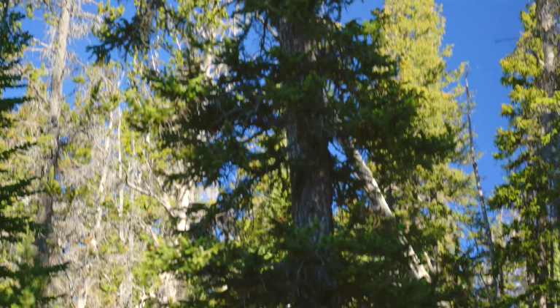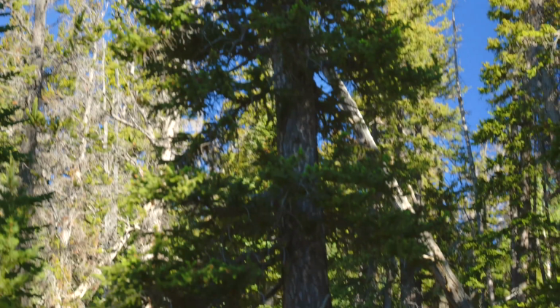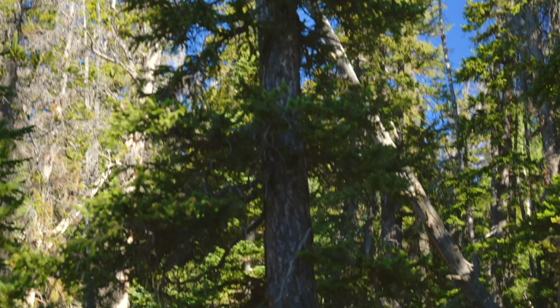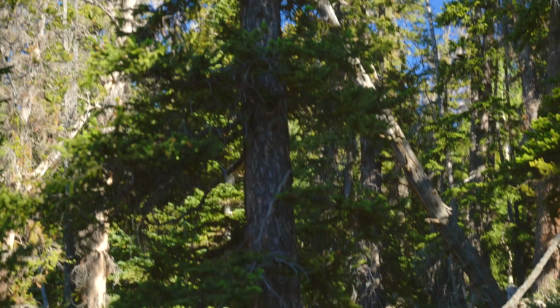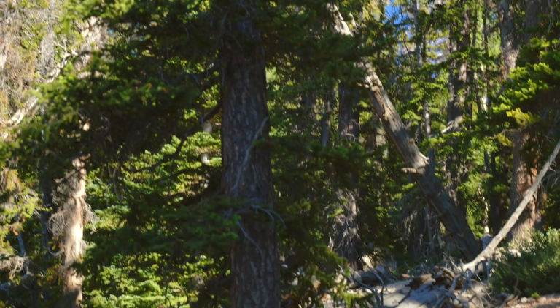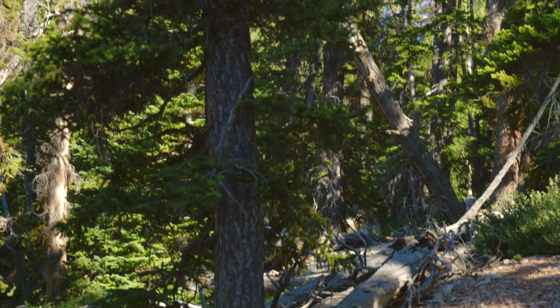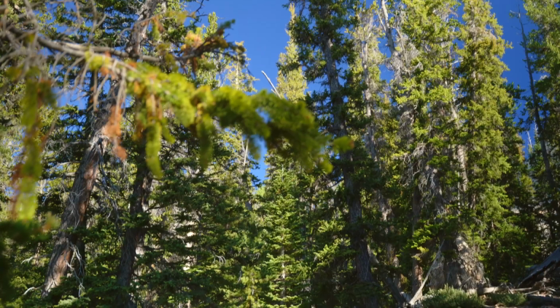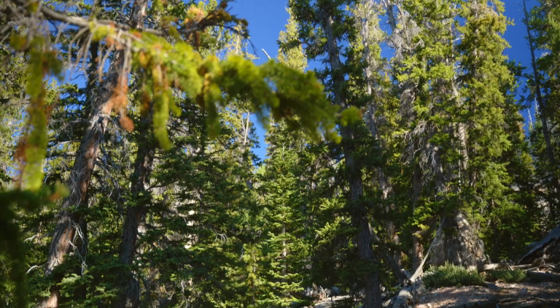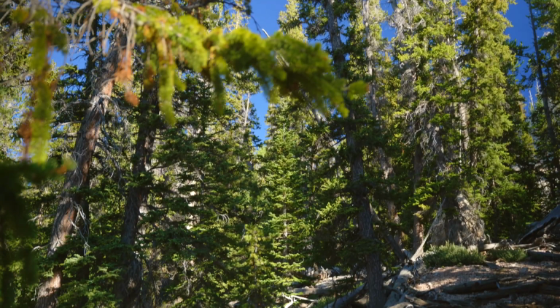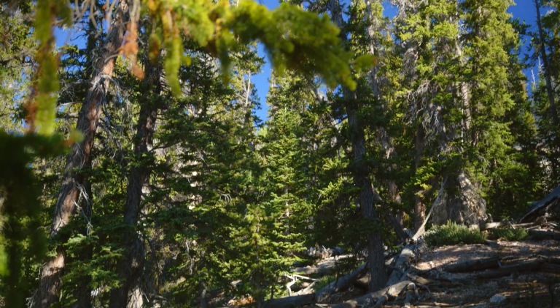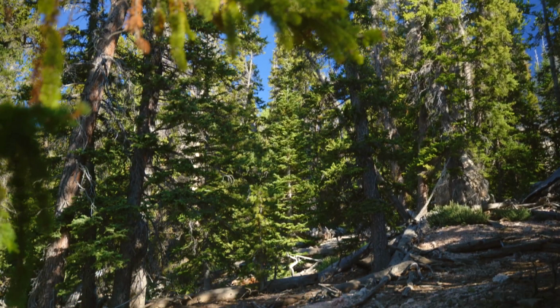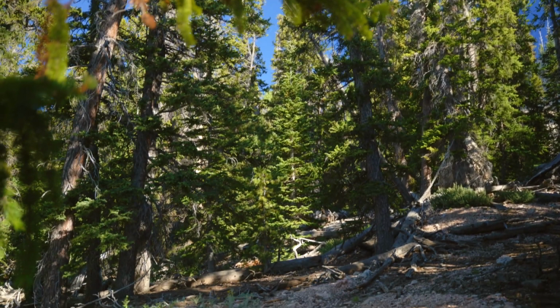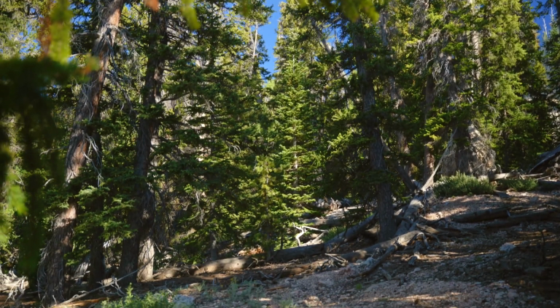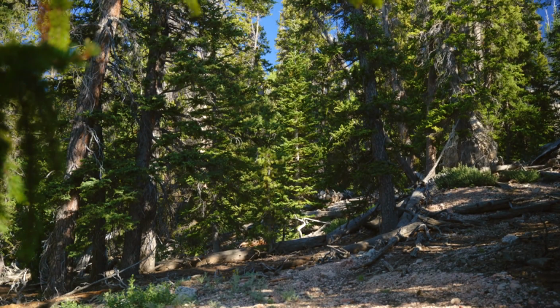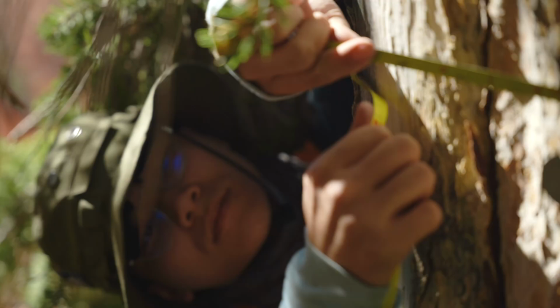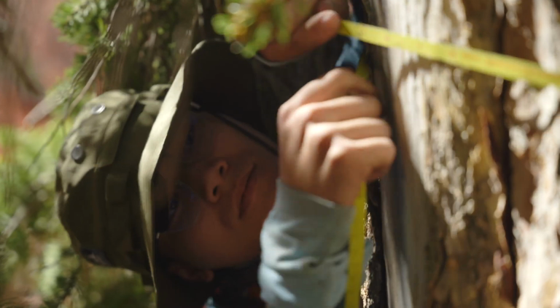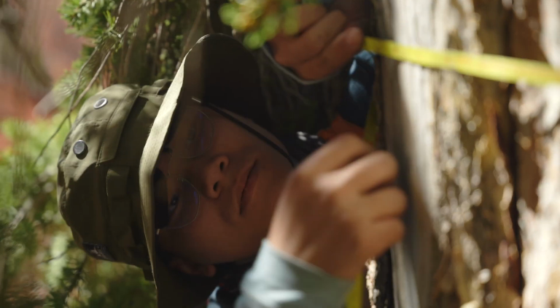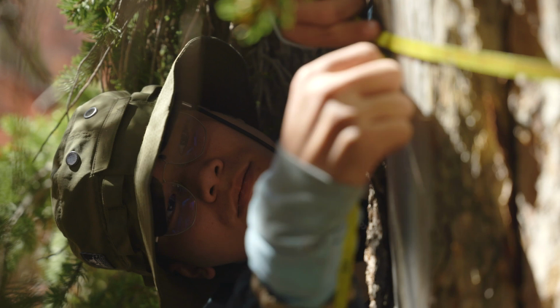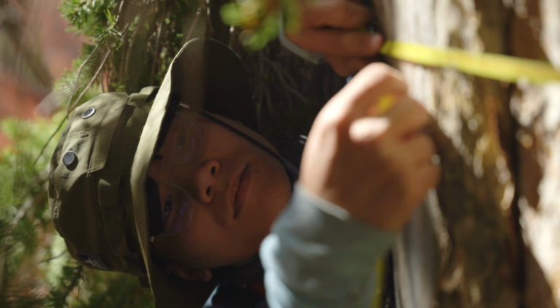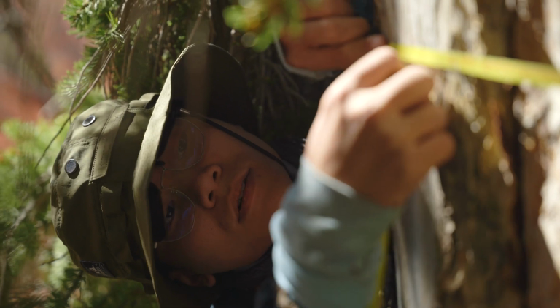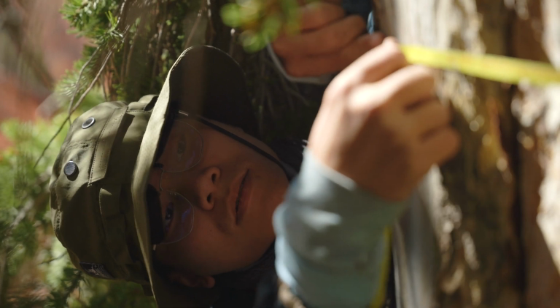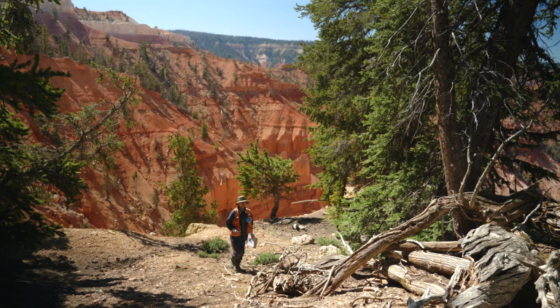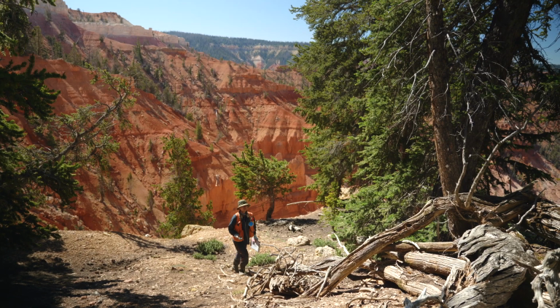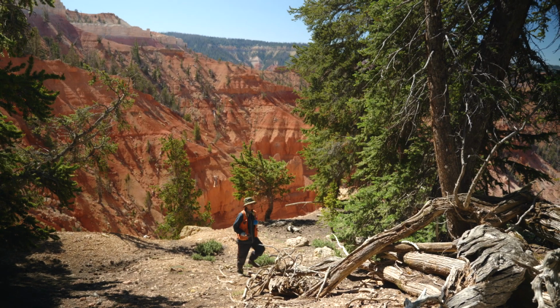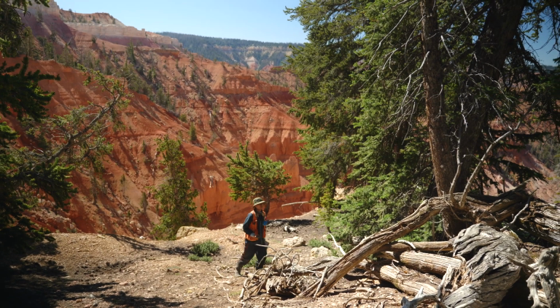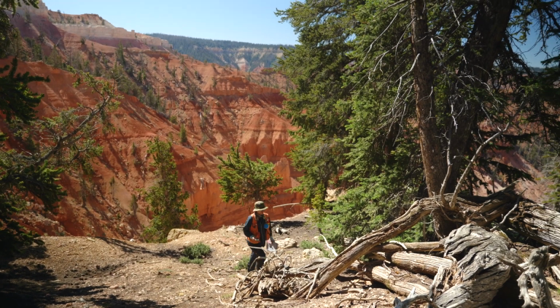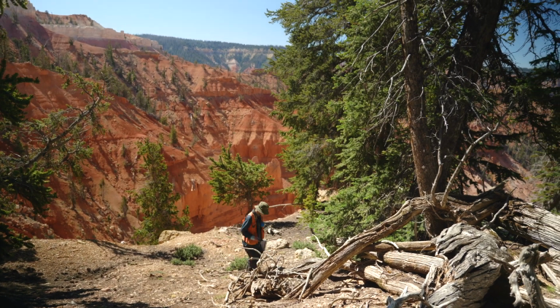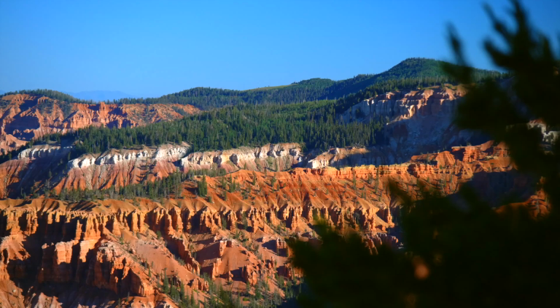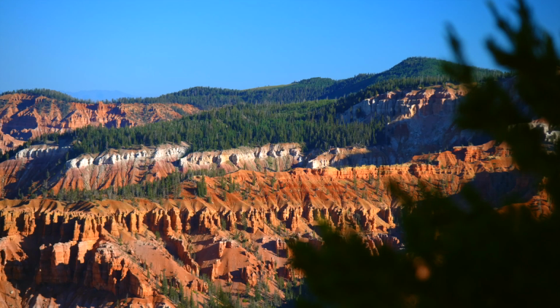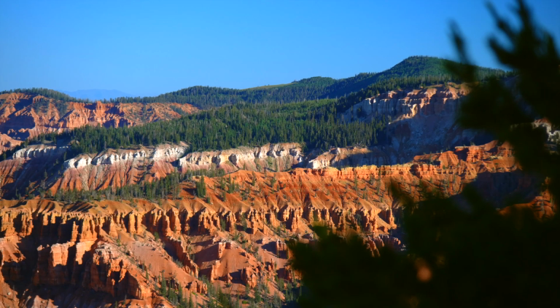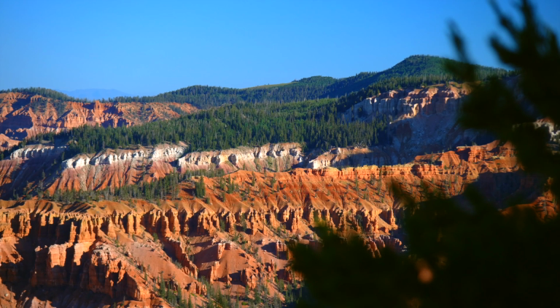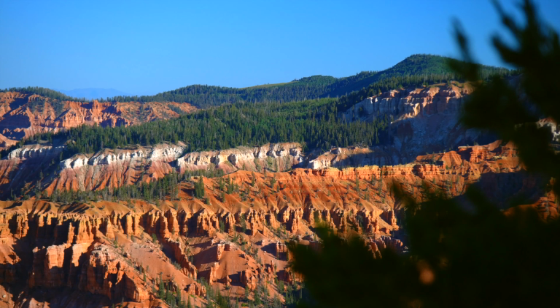When a tree gets that big, it's been through a lot. And because of that, they can help us learn about how the forests are doing overall, which is why USU researchers have been studying about 30,000 different trees in Cedar Breaks for a decade.